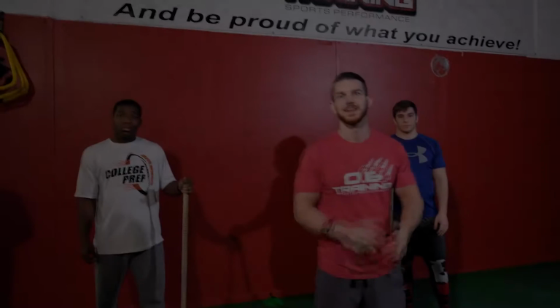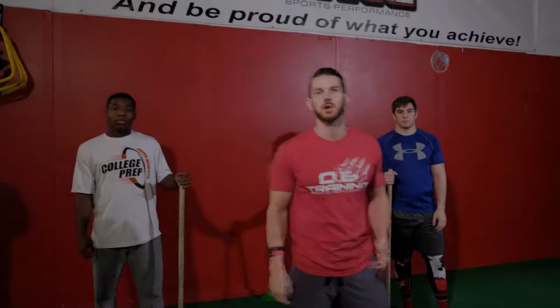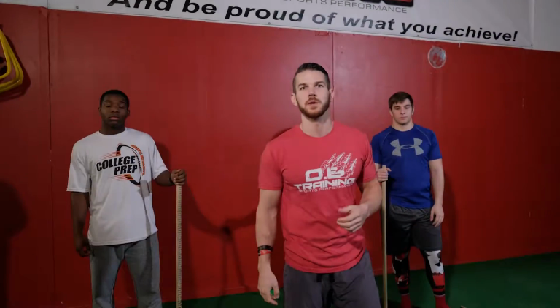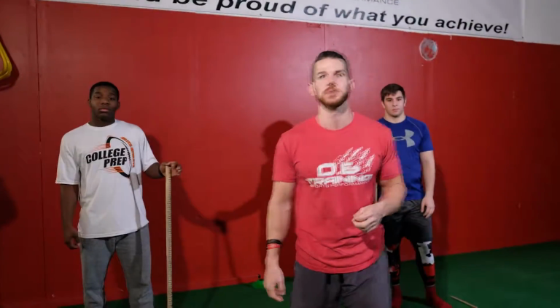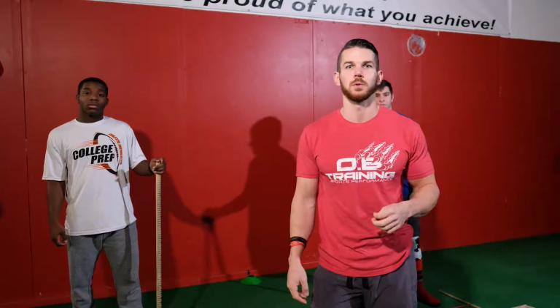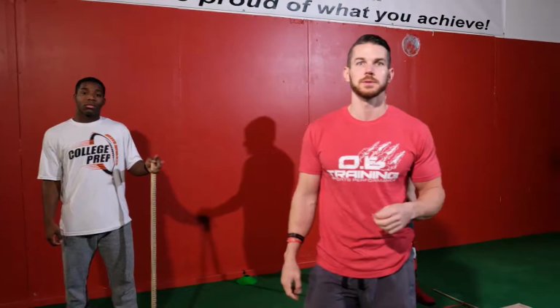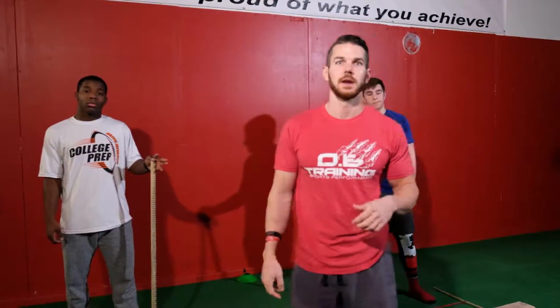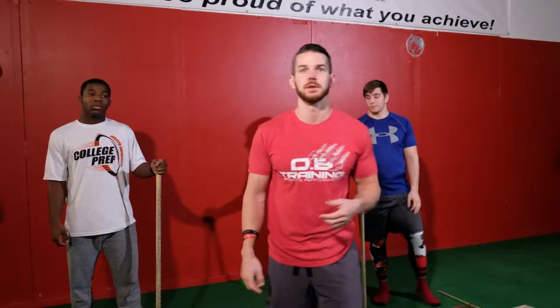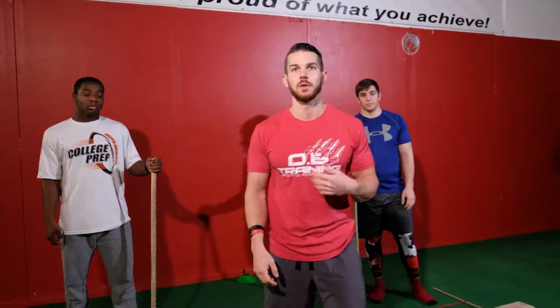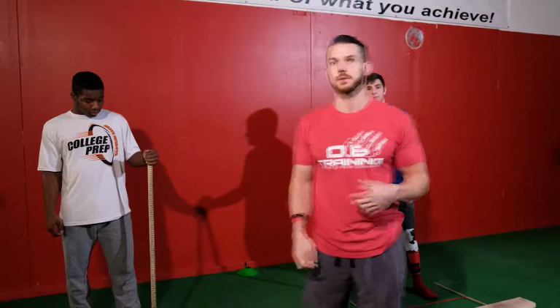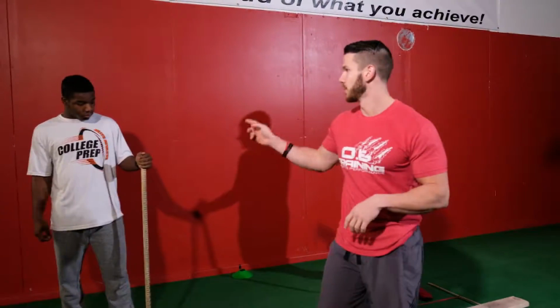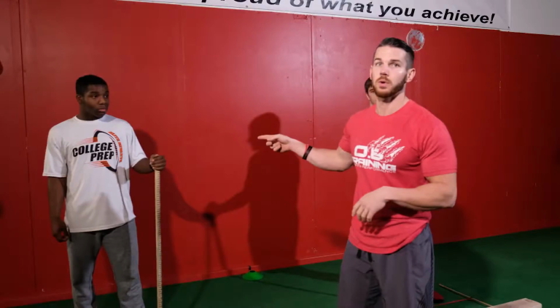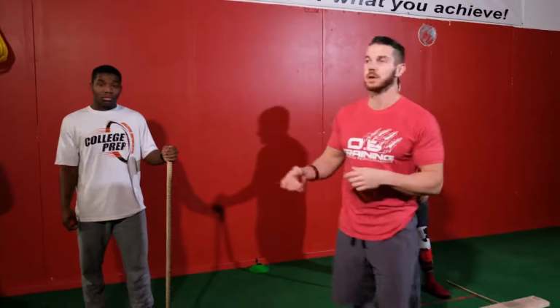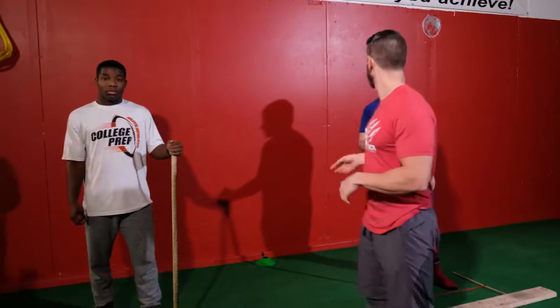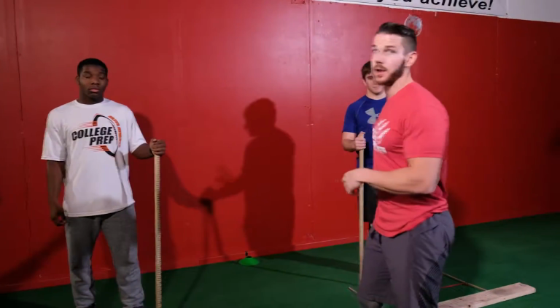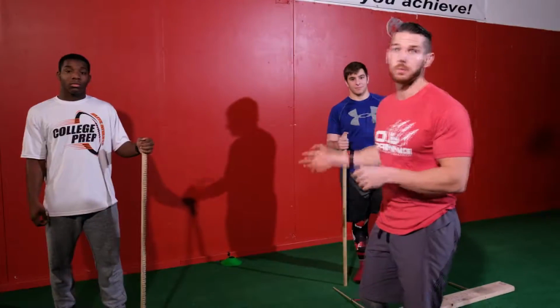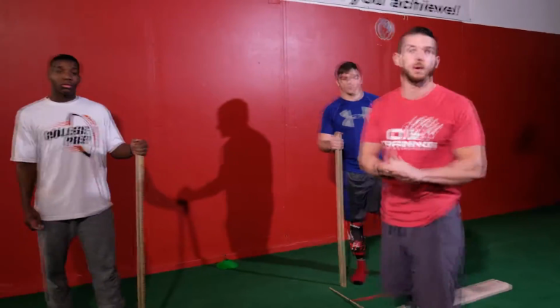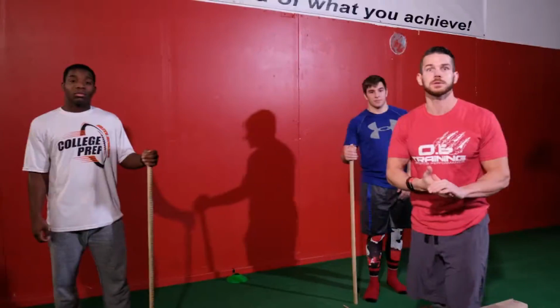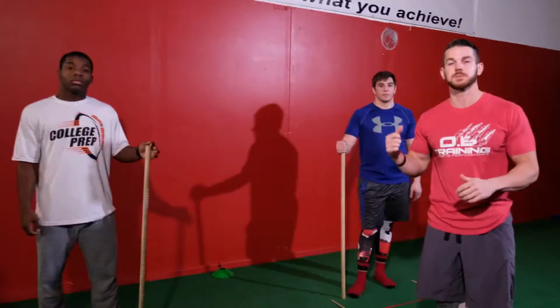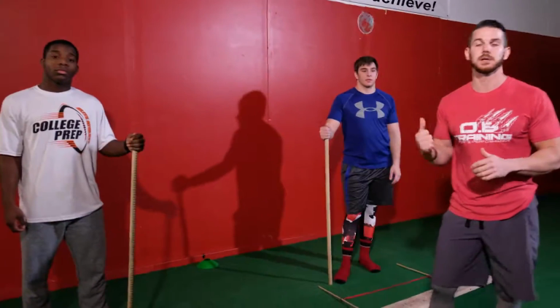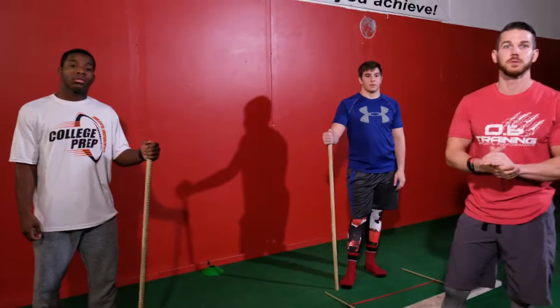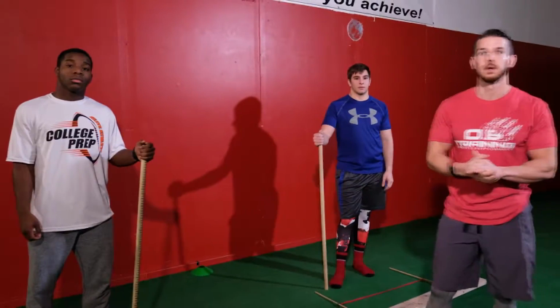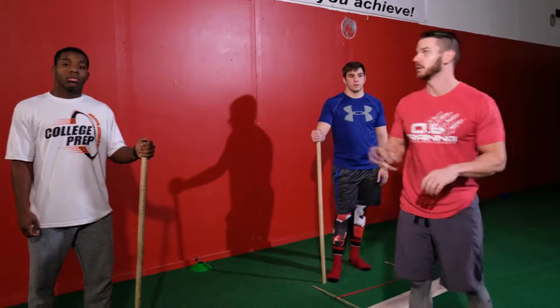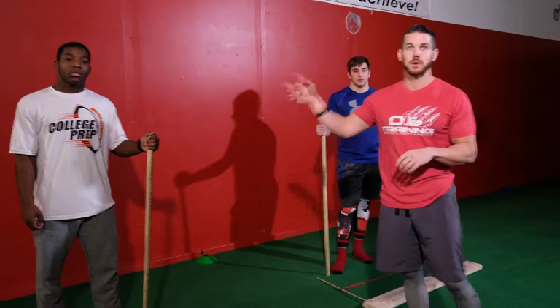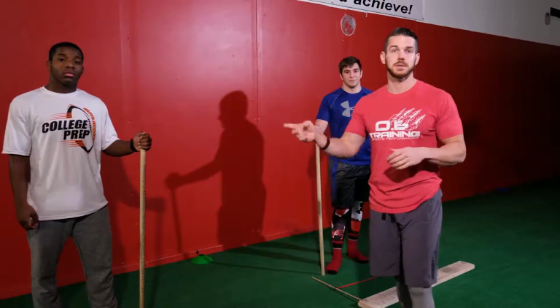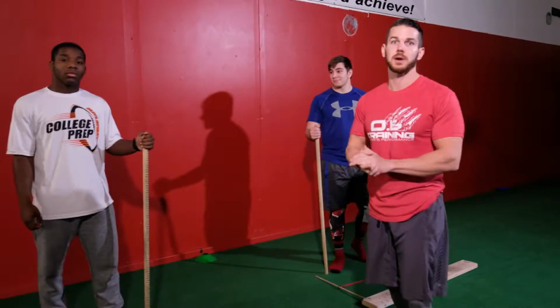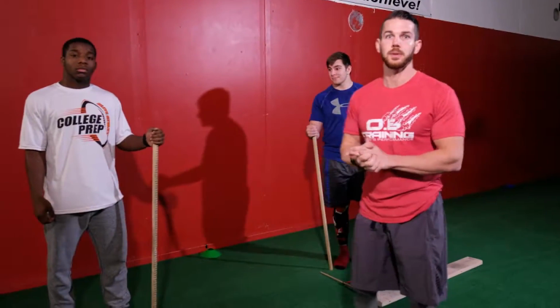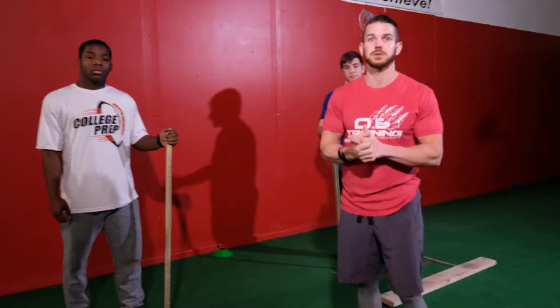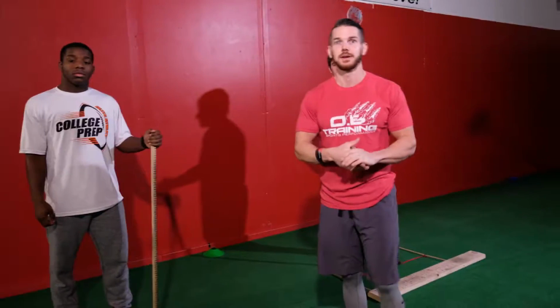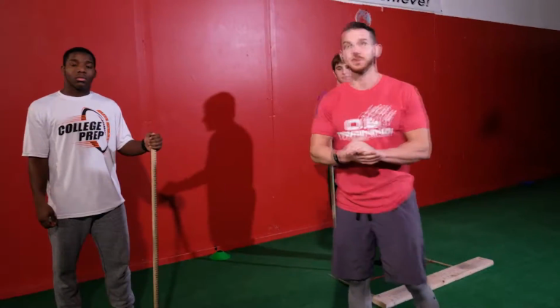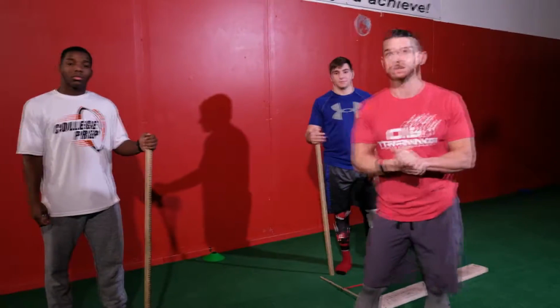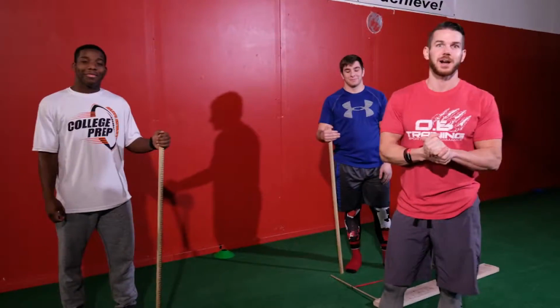Hey guys, it's Coach OB from OB Training and Sports Performance and I'm here today with two of our athletes, Jamarius Morgan and Kyle Cutie. They're both football players. Kyle's playing at St. Lawrence University and Jamarius is a senior at Proctor who will be playing next year at an undisclosed college.